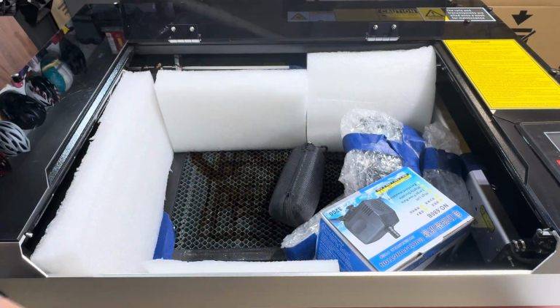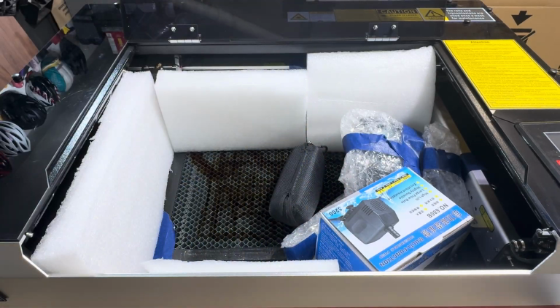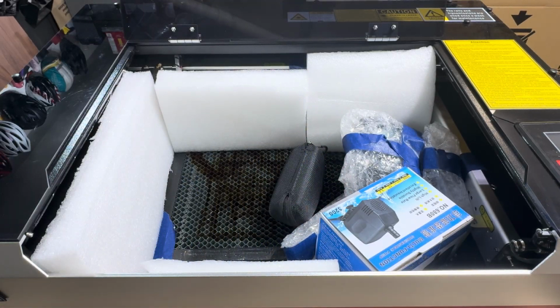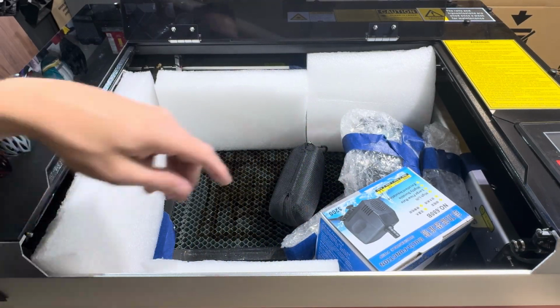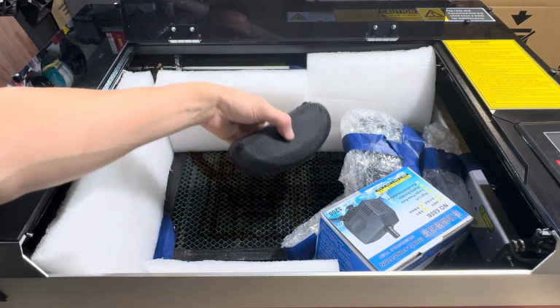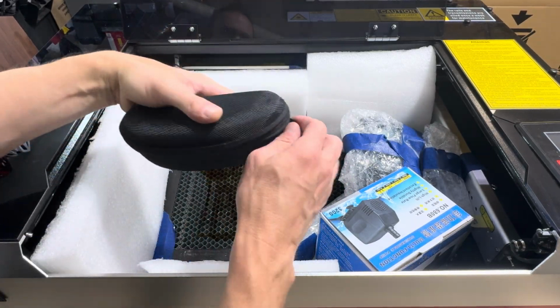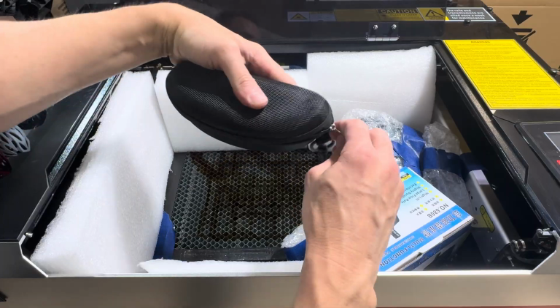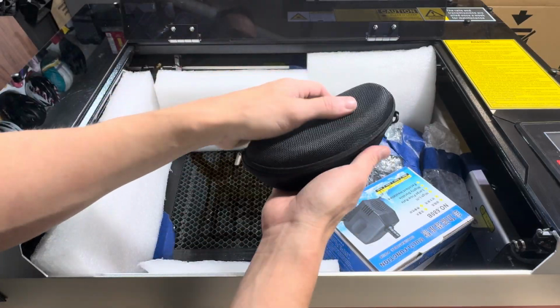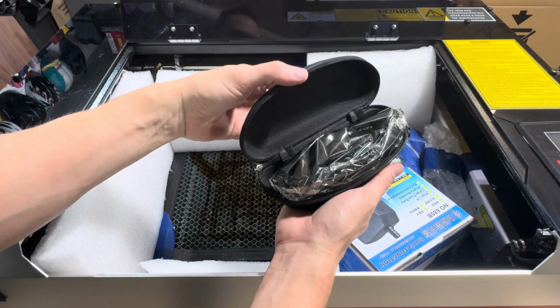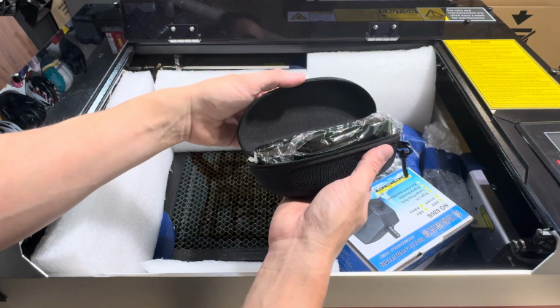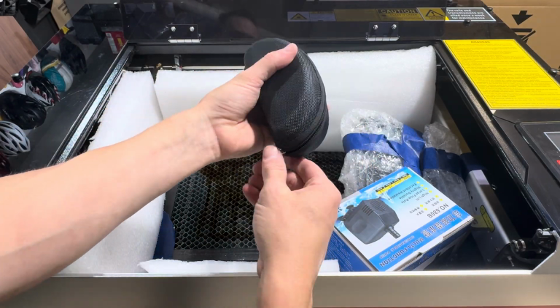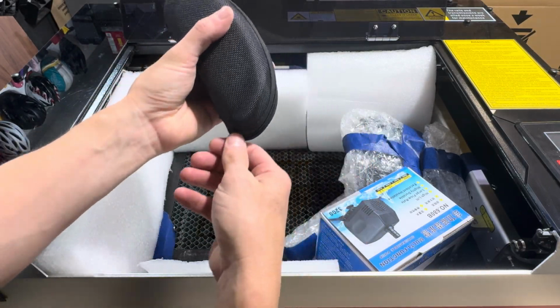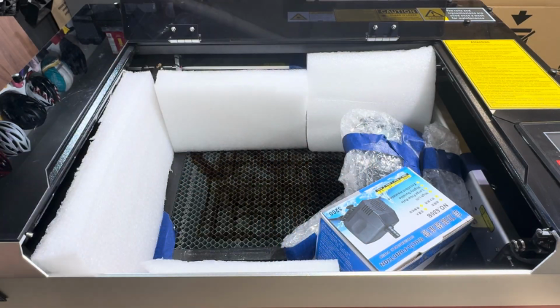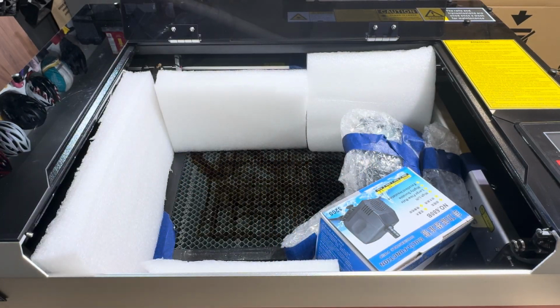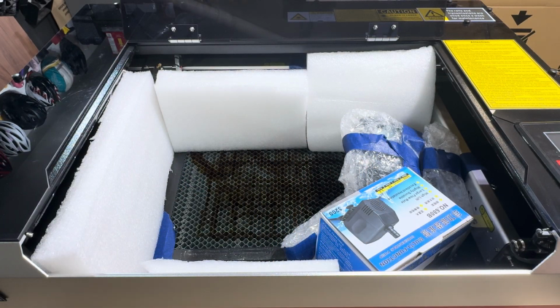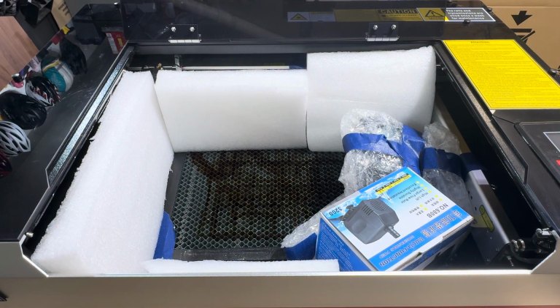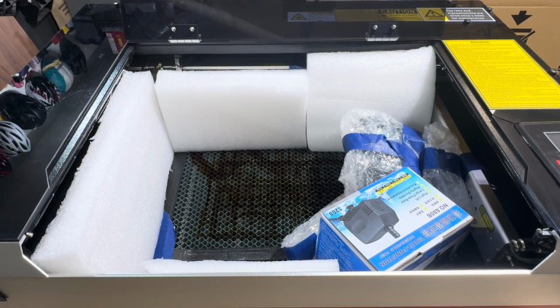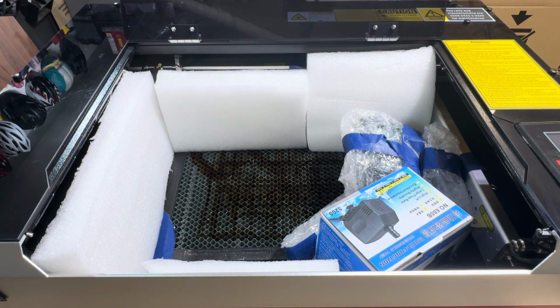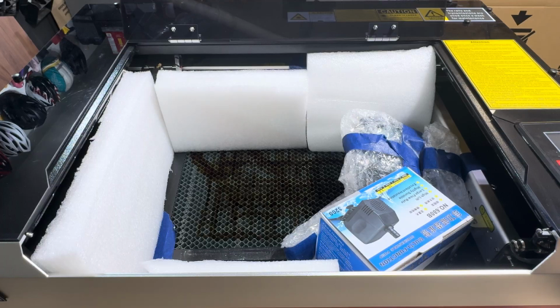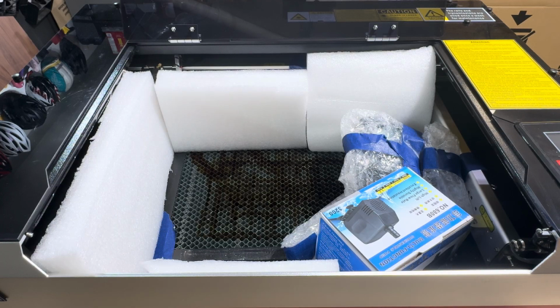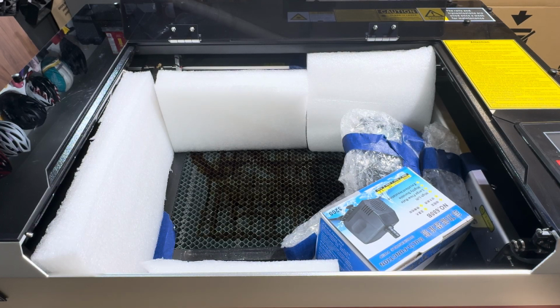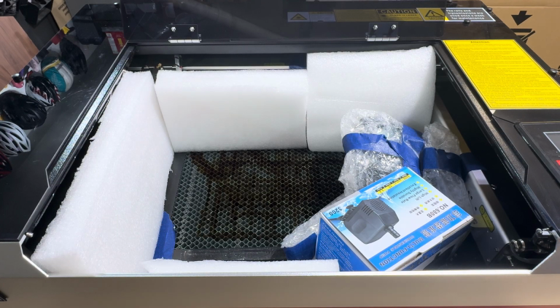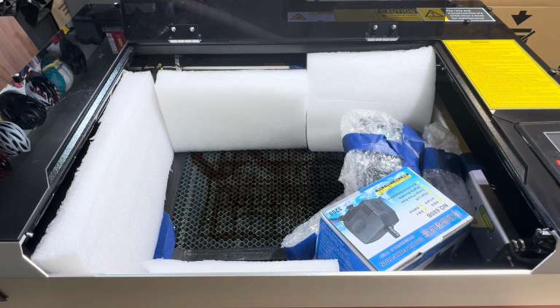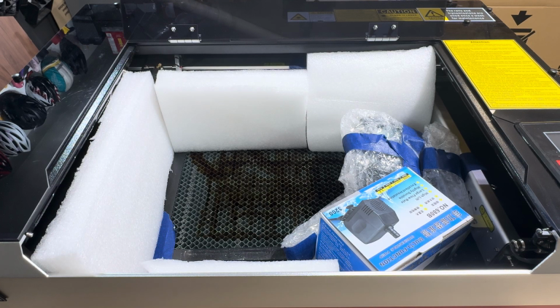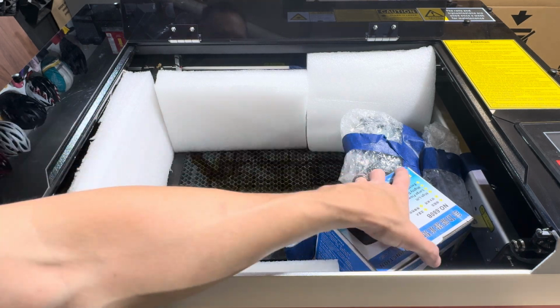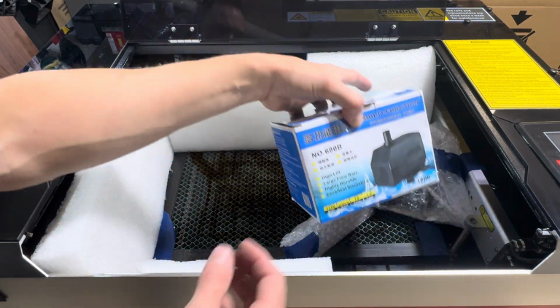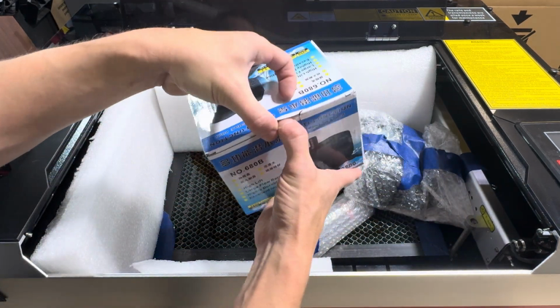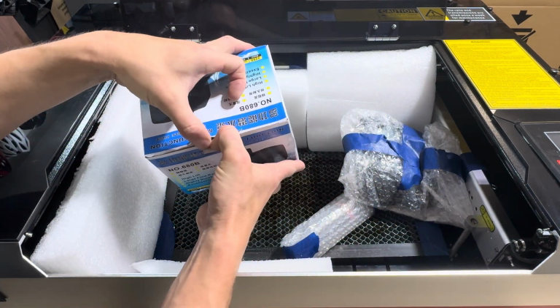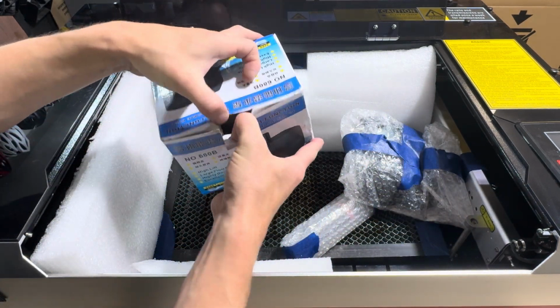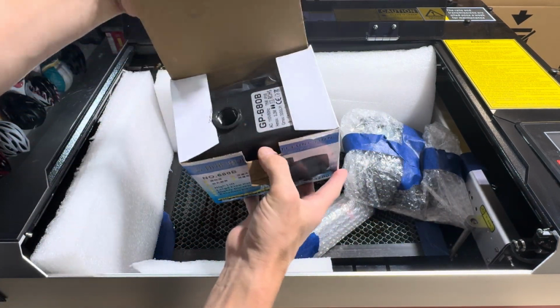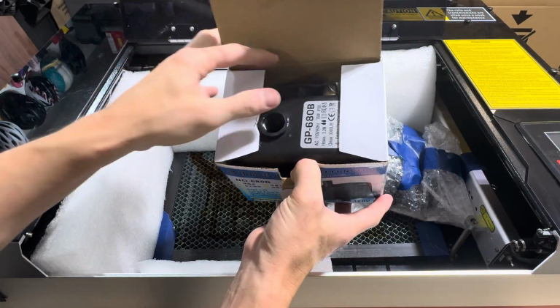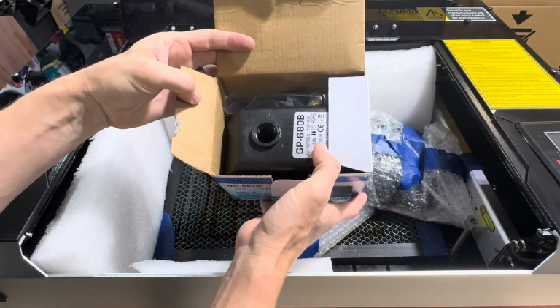The ductwork on the back is a five-inch duct, which is a little bit of an odd size. Most of the time you get four-inch or six-inch, but this came with a five-inch, which is just a little bit larger than the K40's four-inch.